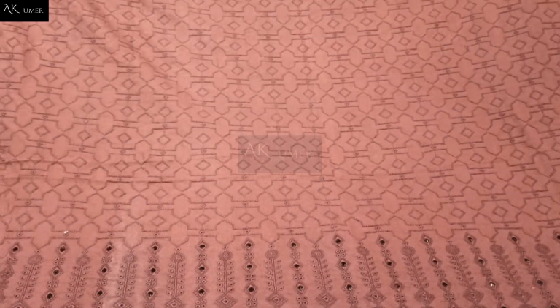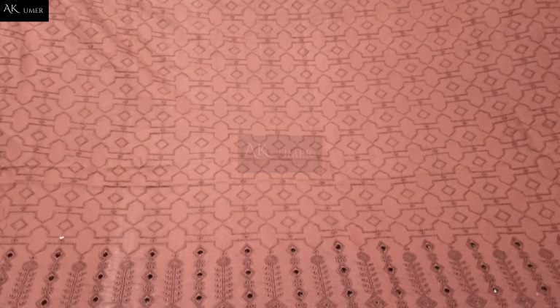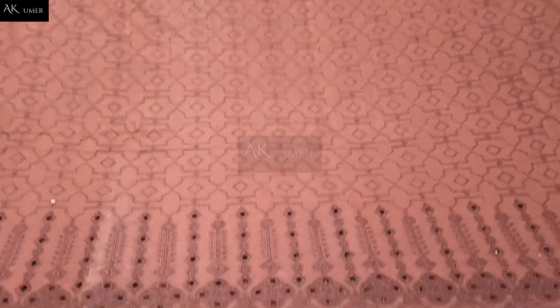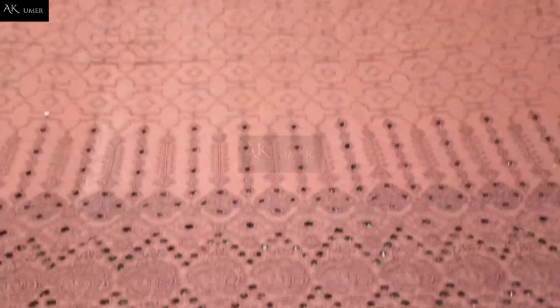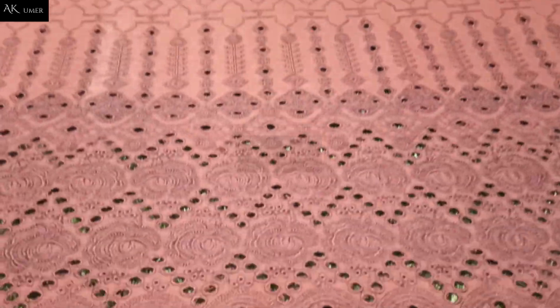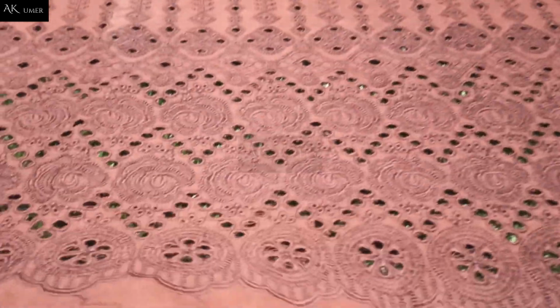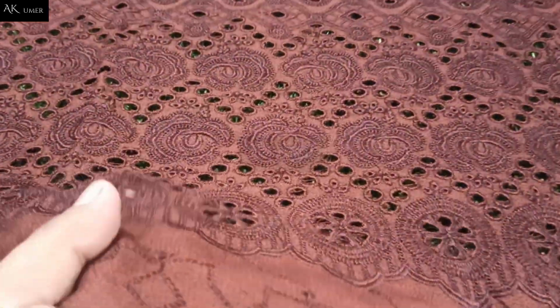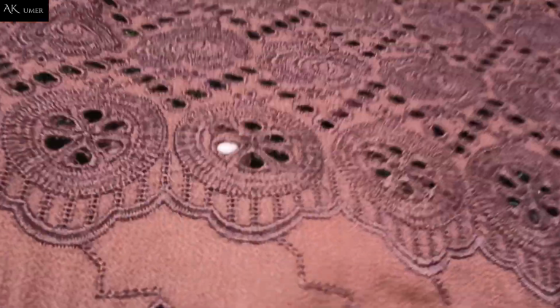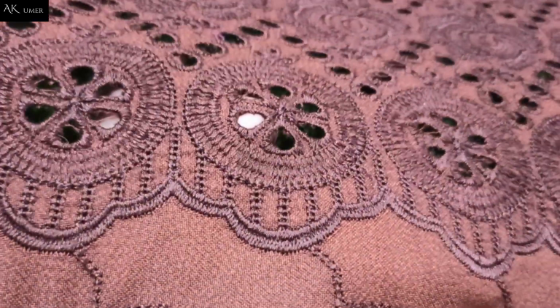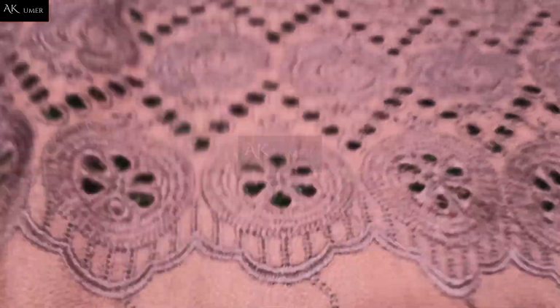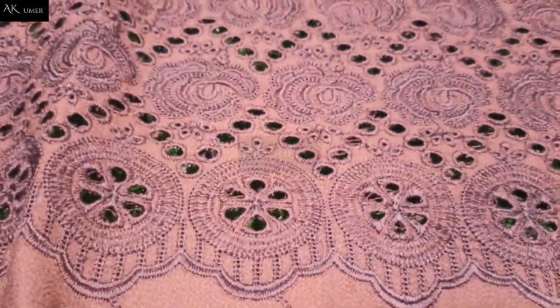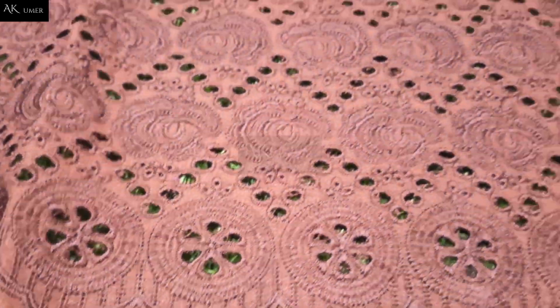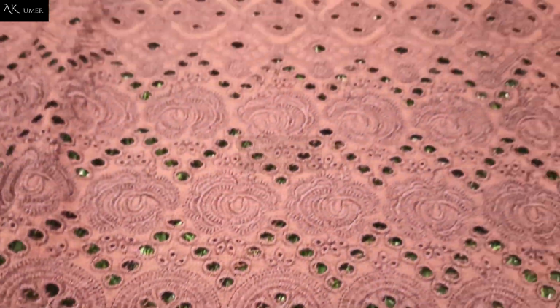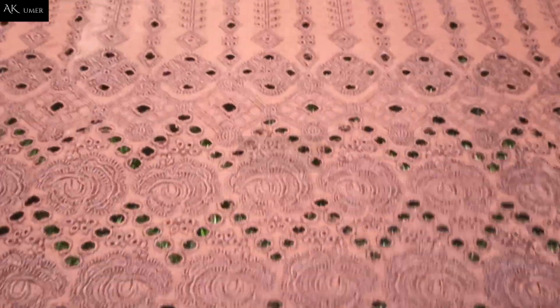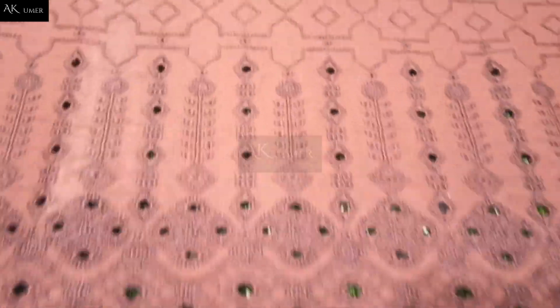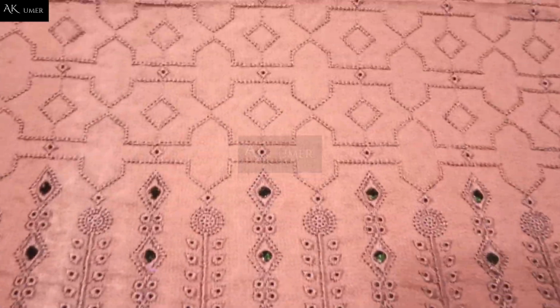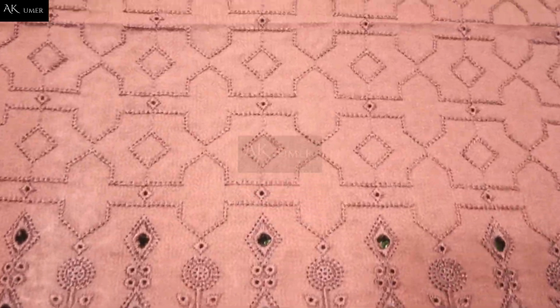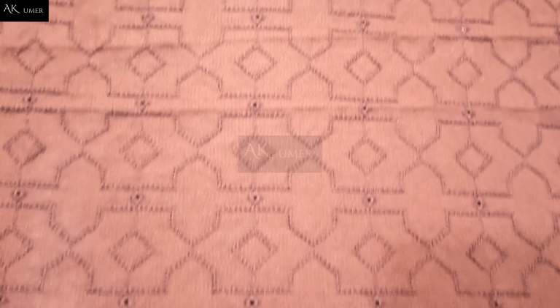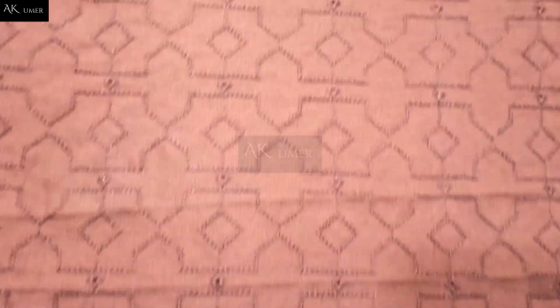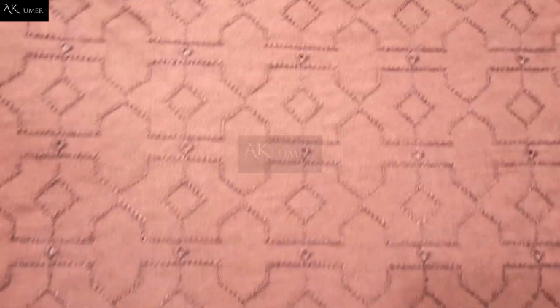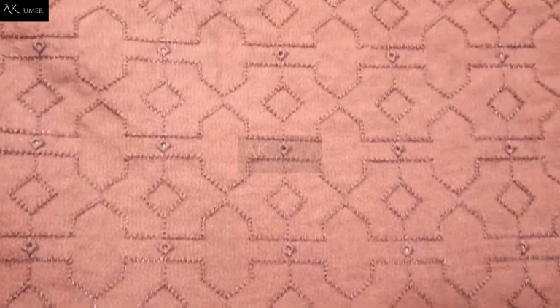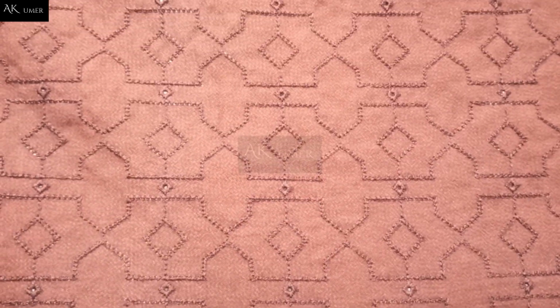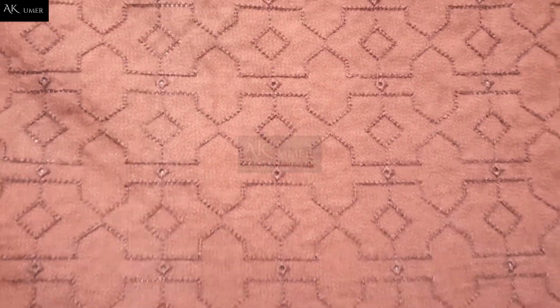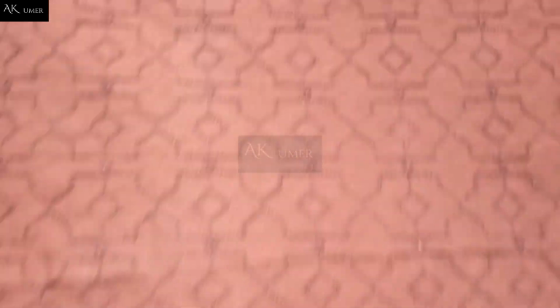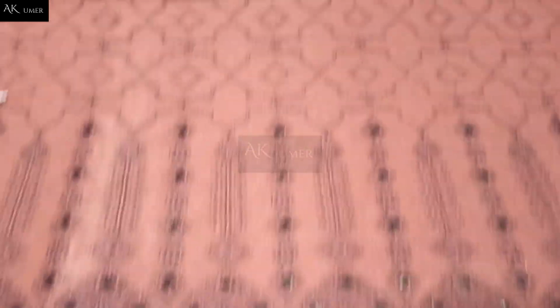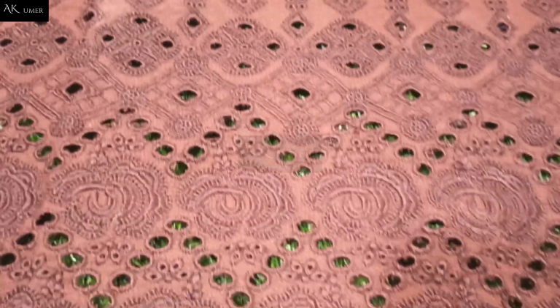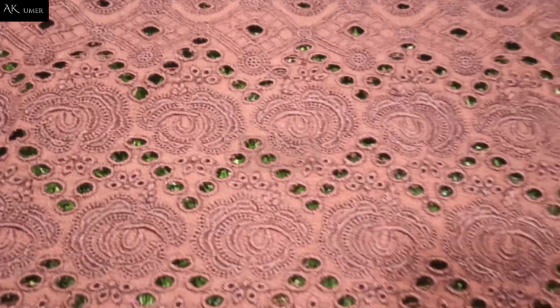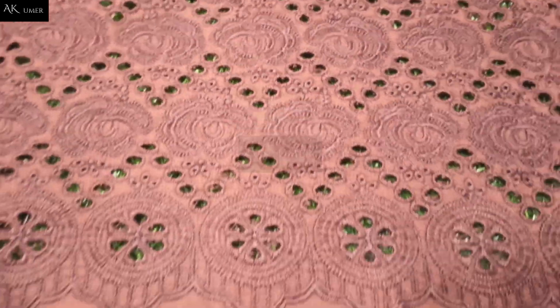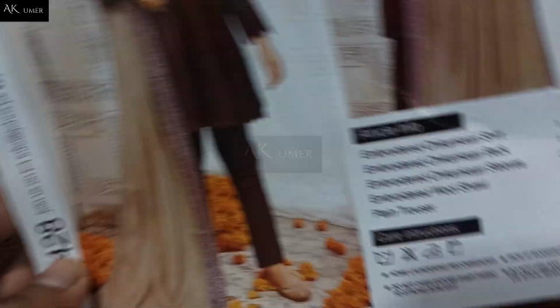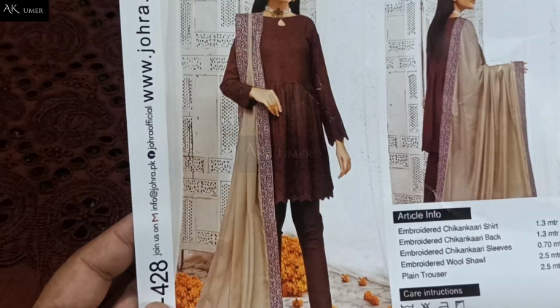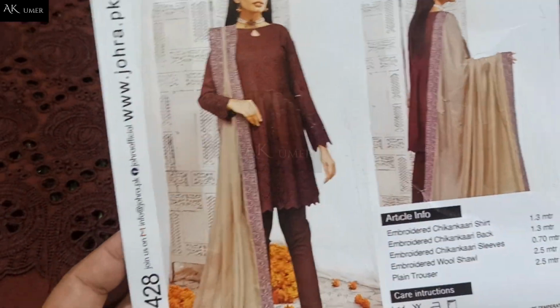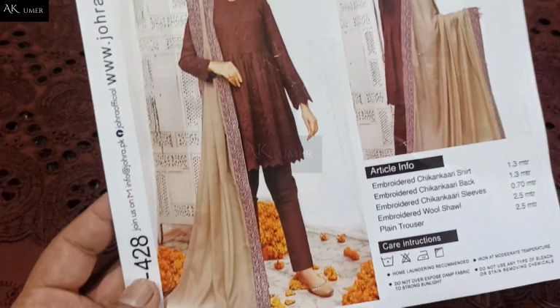Fully chicken kari front, fully chicken kari back, and fully chicken kari embroidered sleeves — close. You can make your orders from UK, USA, Norway, and Canada.